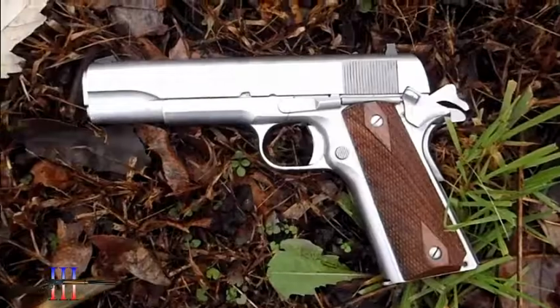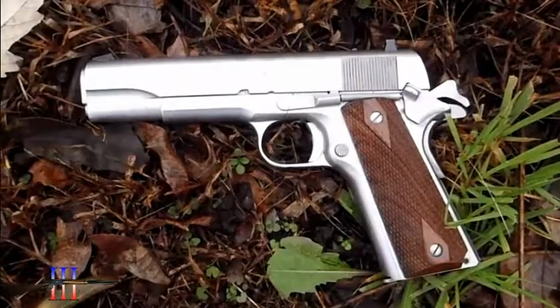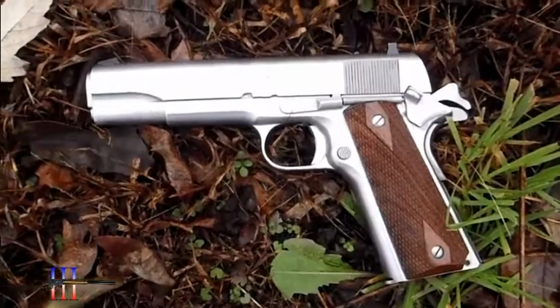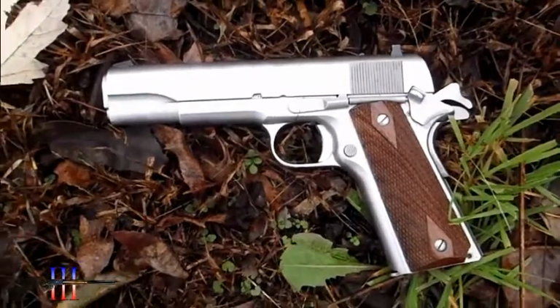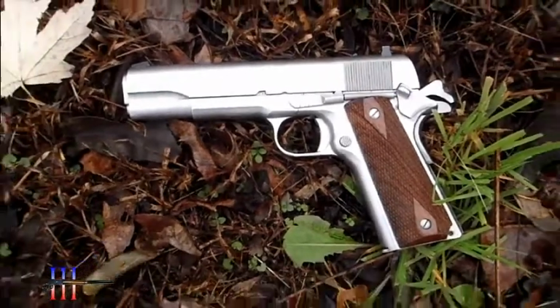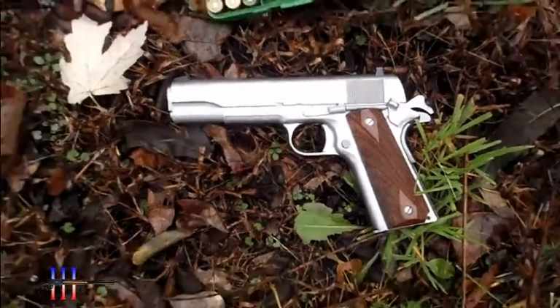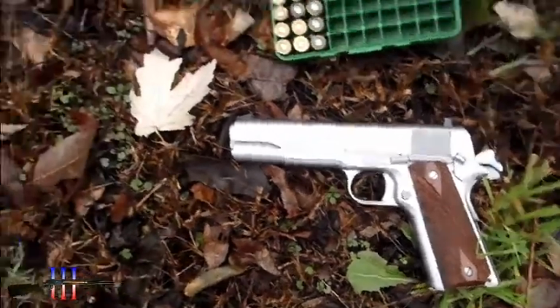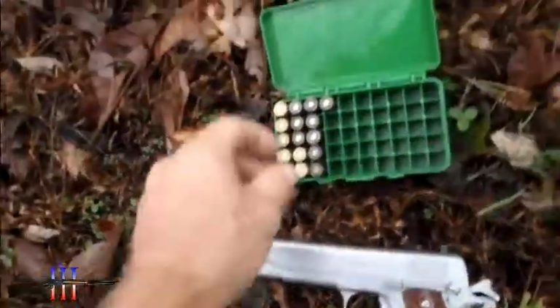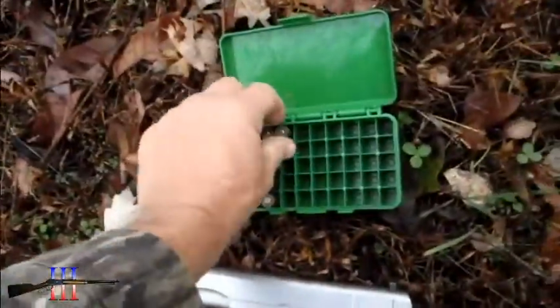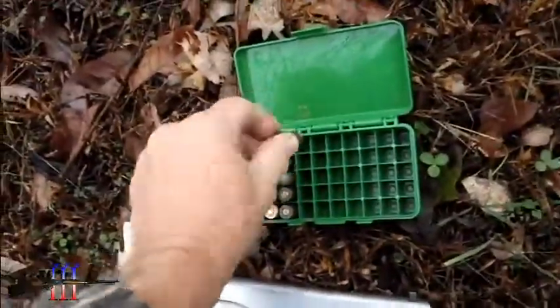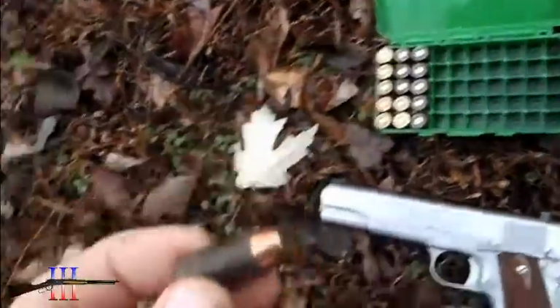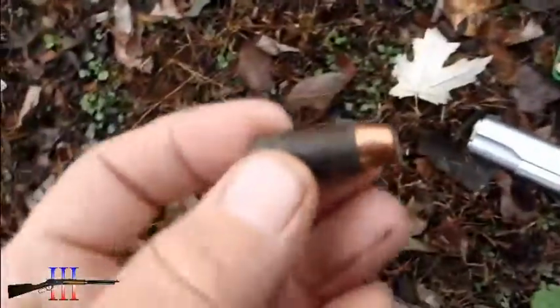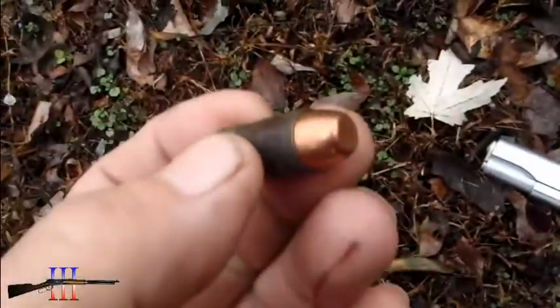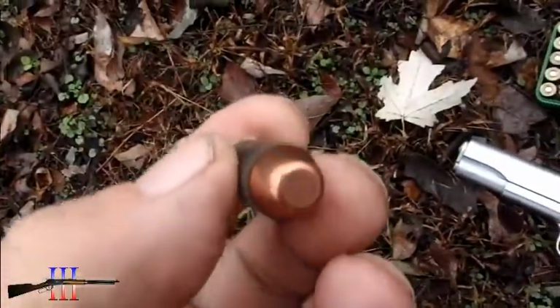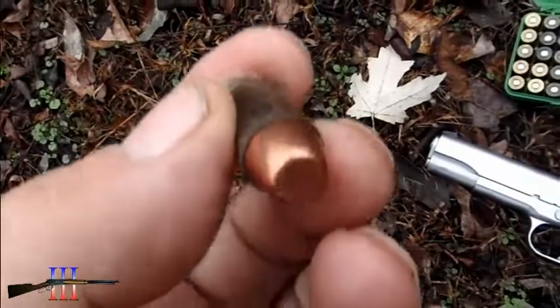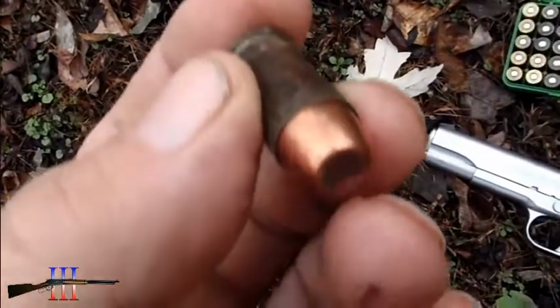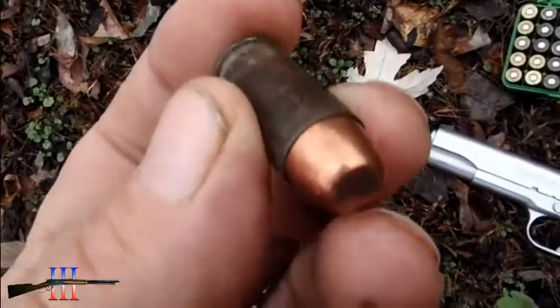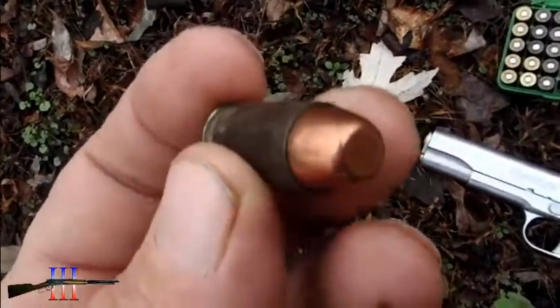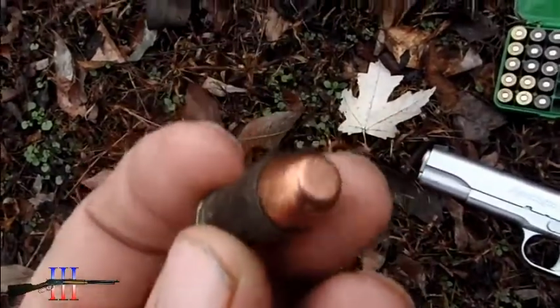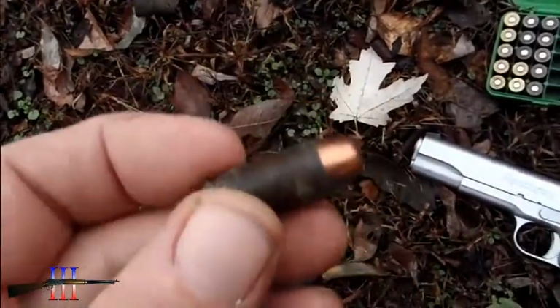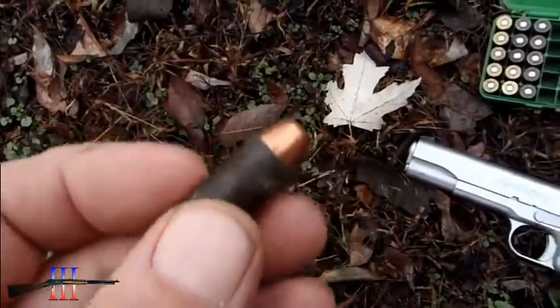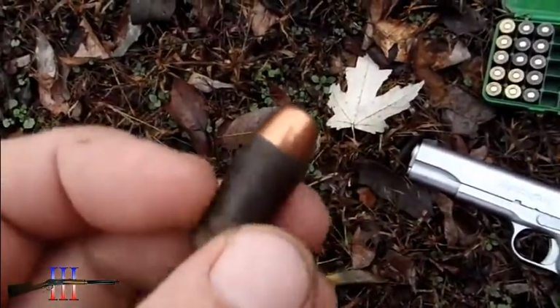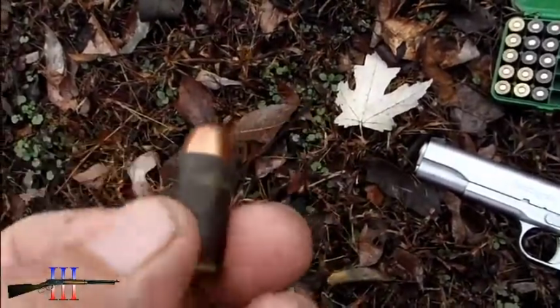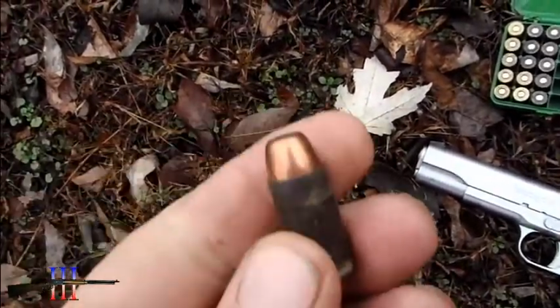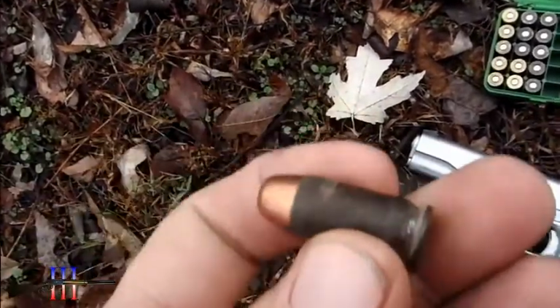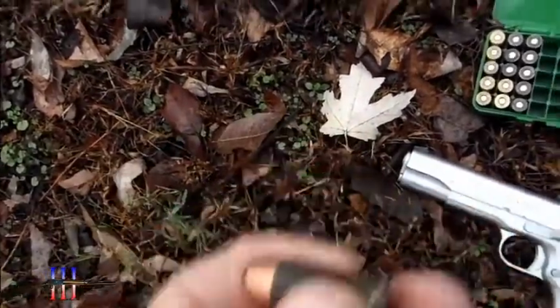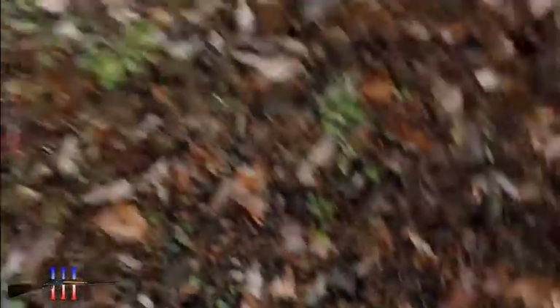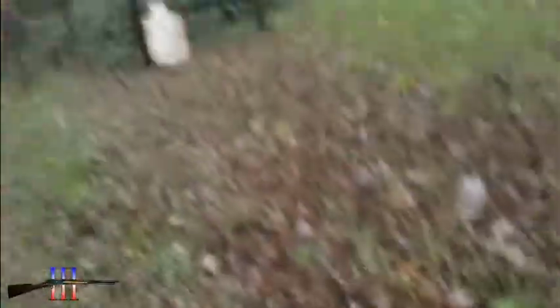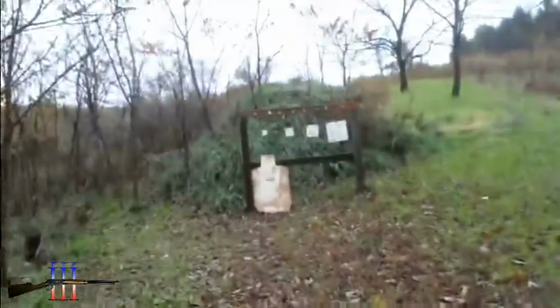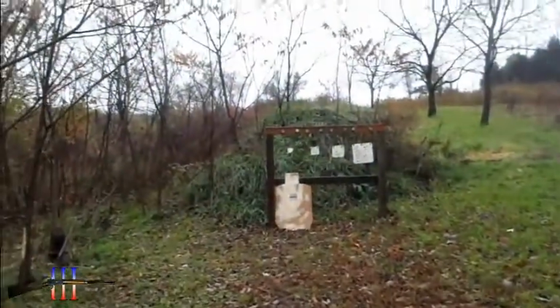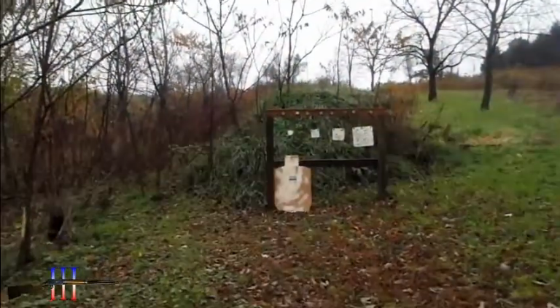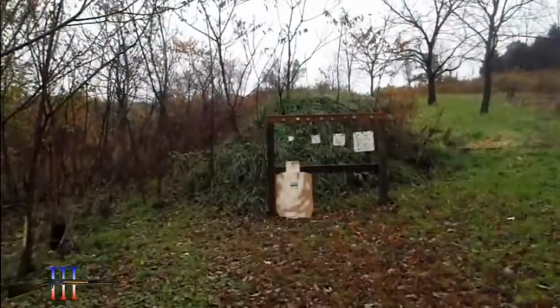Got the Remington 1911 out. Going to be shooting a speer 185 grain flat nose. Take shots at 7 yards.